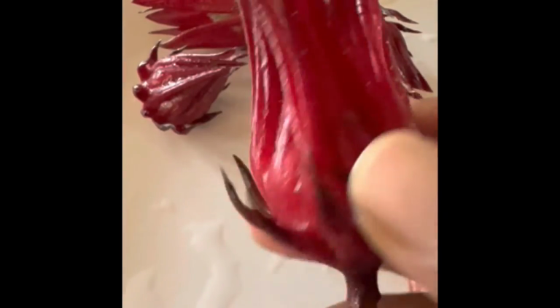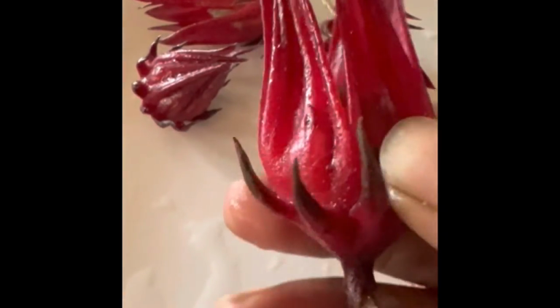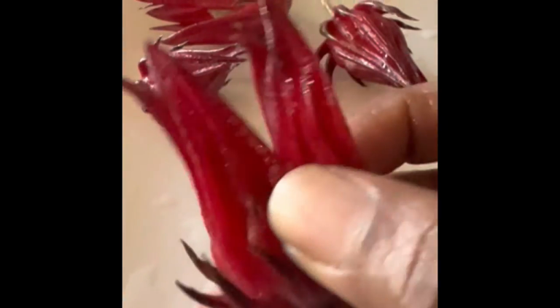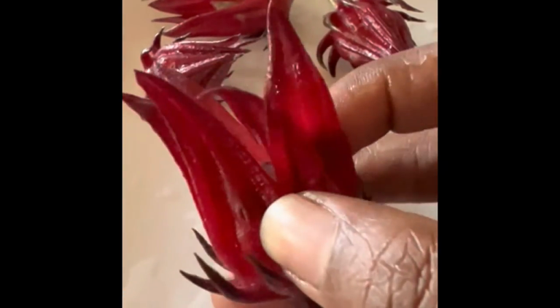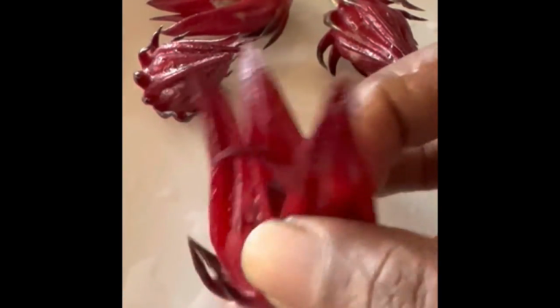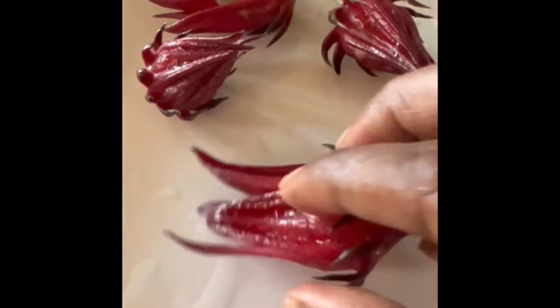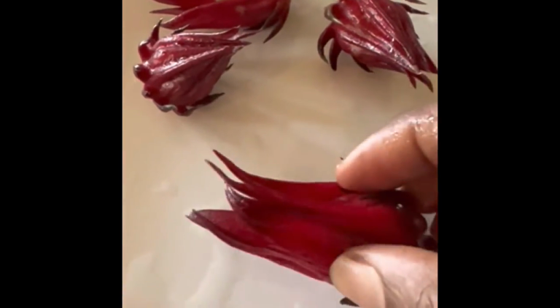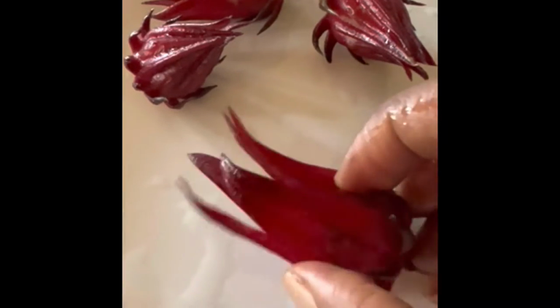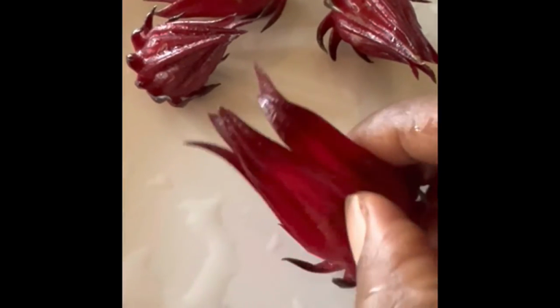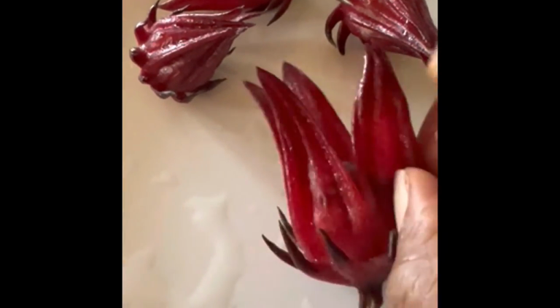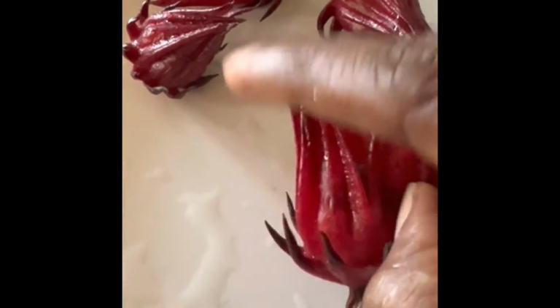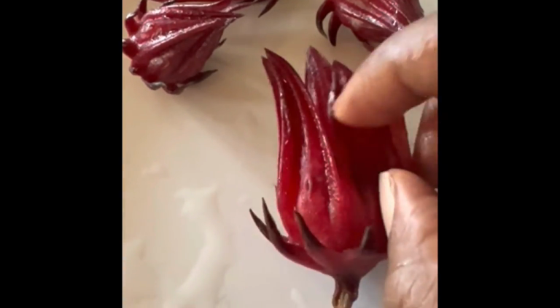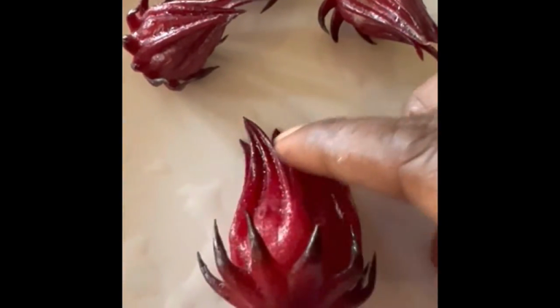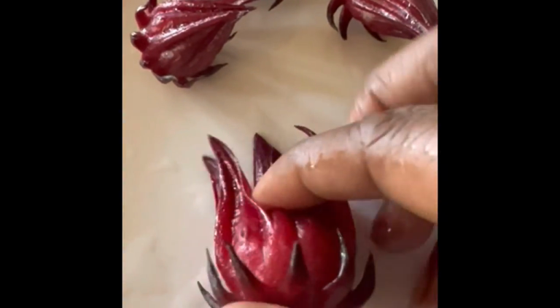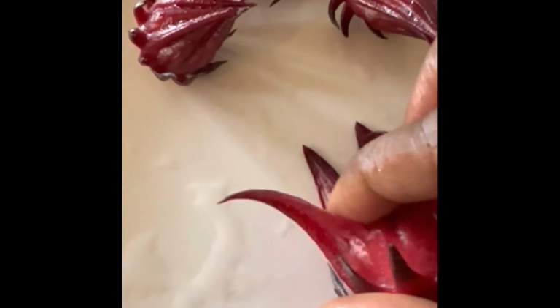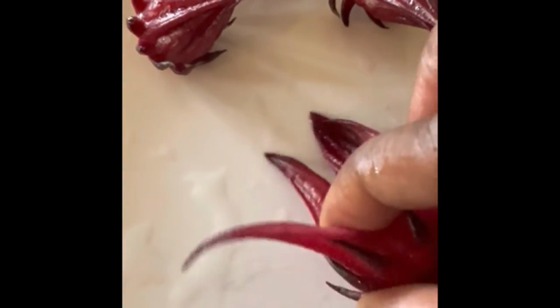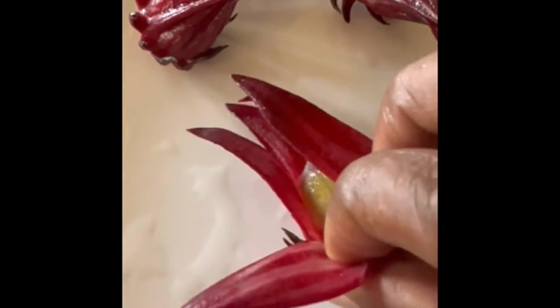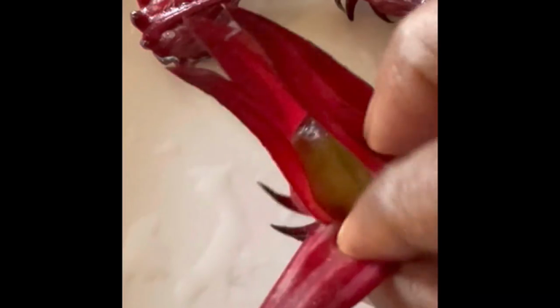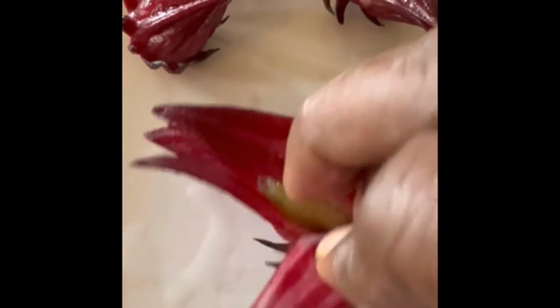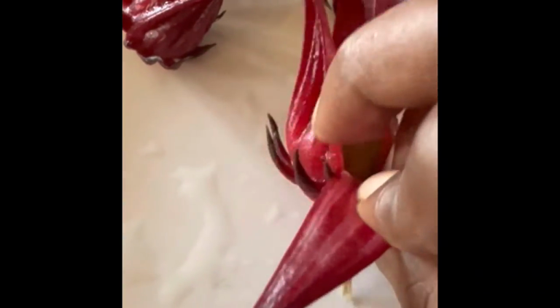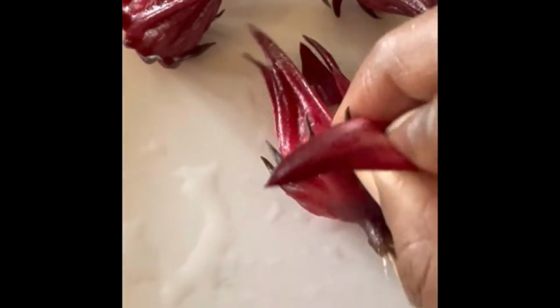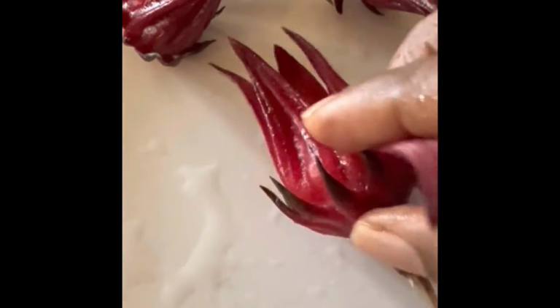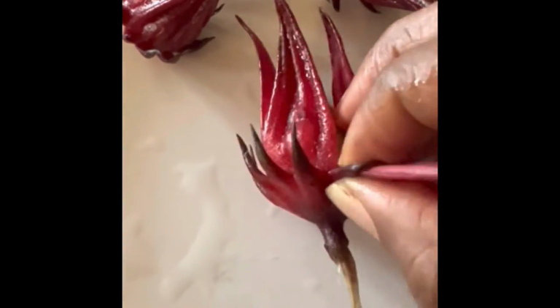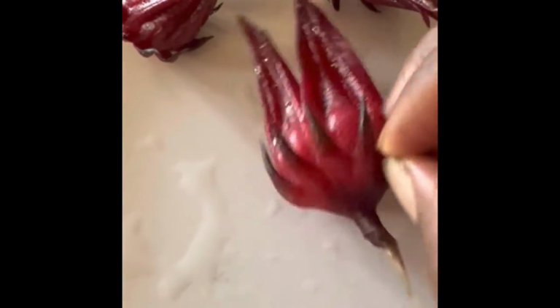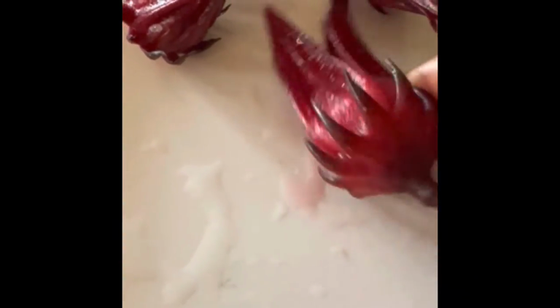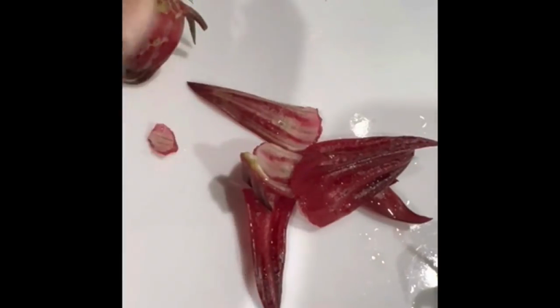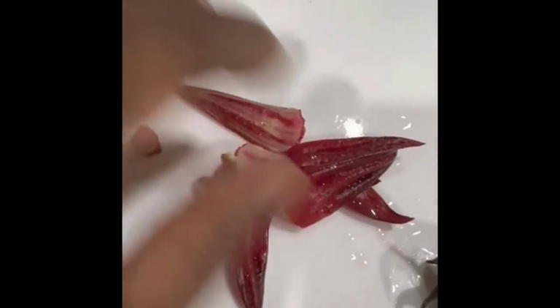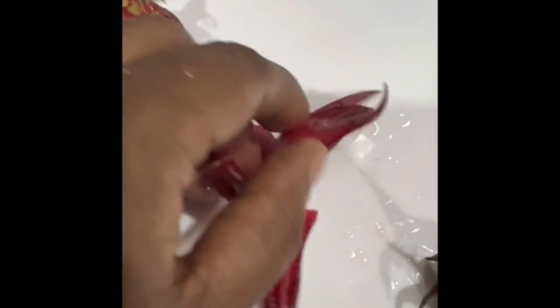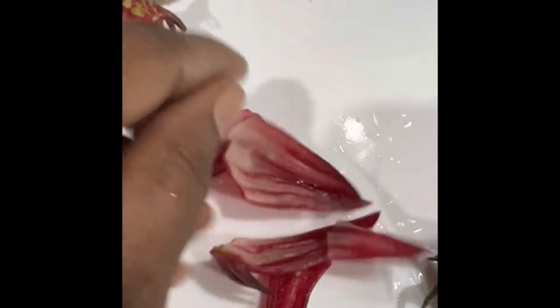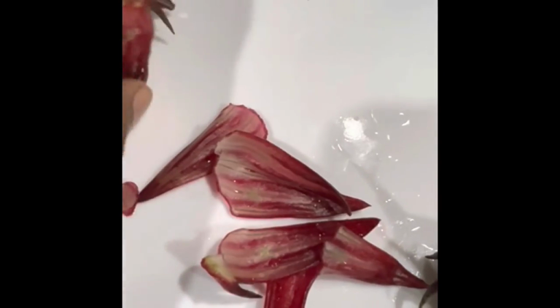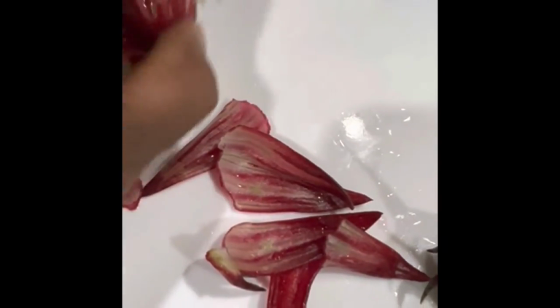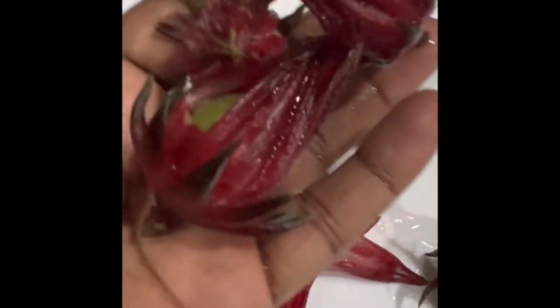All you have to do is open this up — you need only the petals. We are going to see how to make tea using the petals of these rosella flowers.